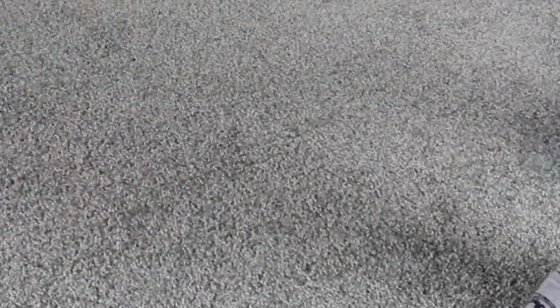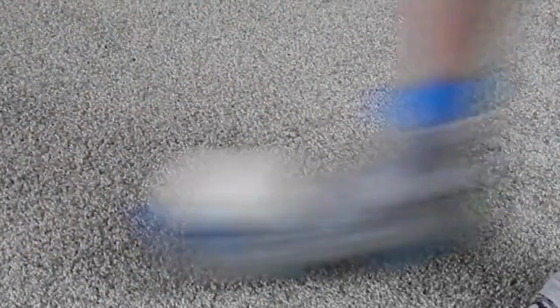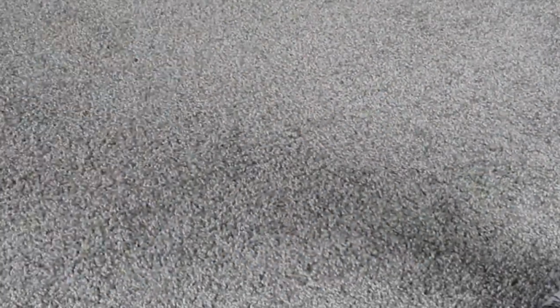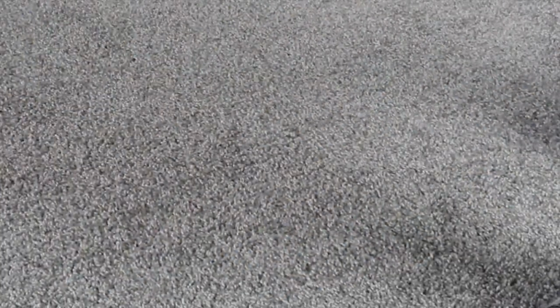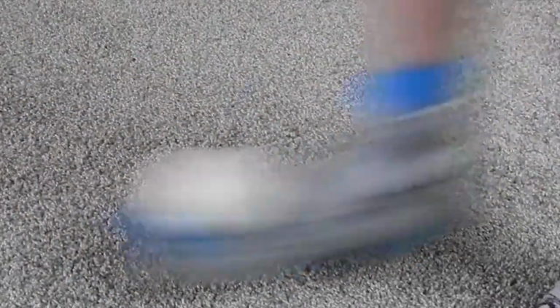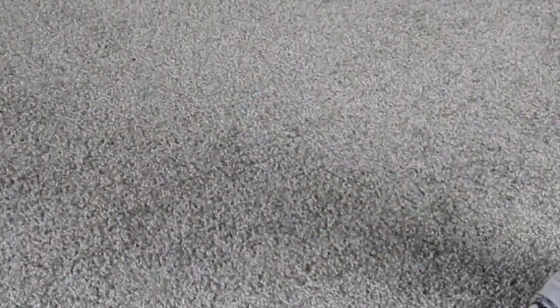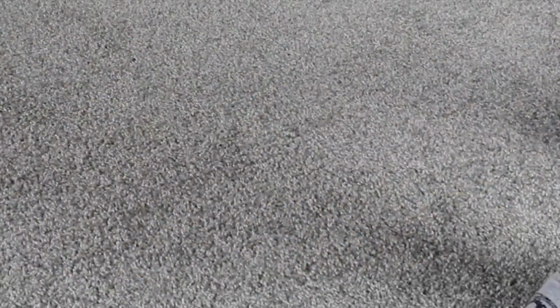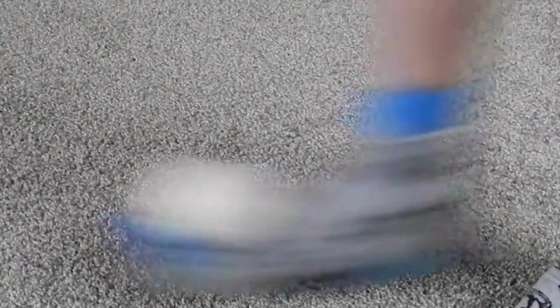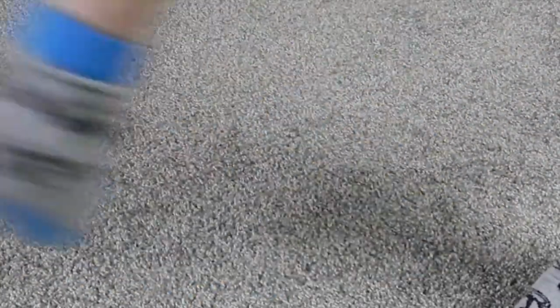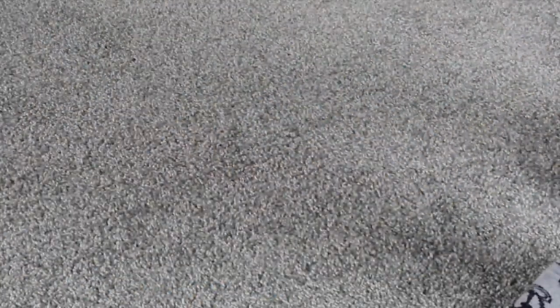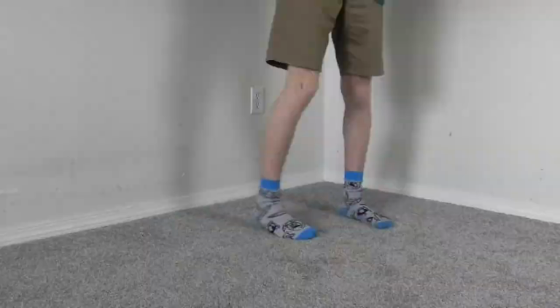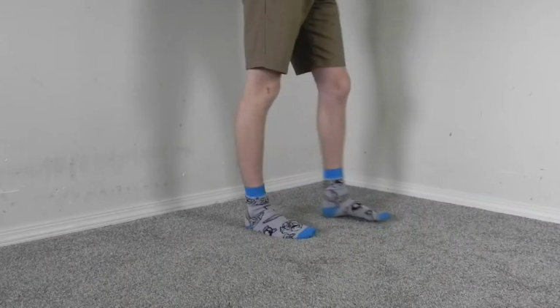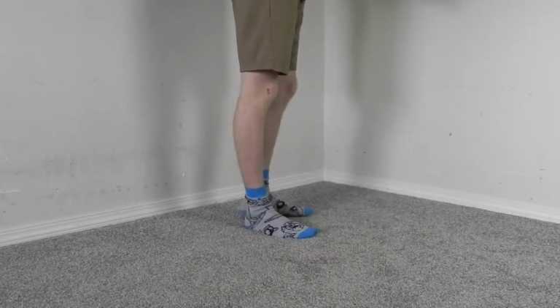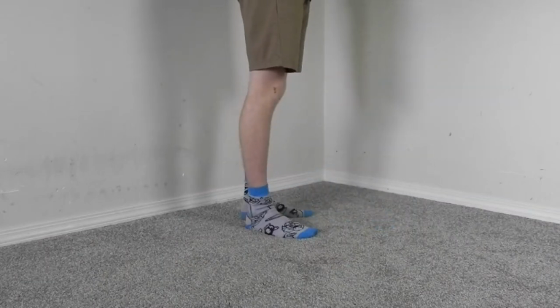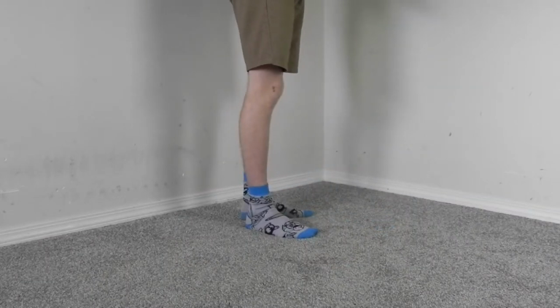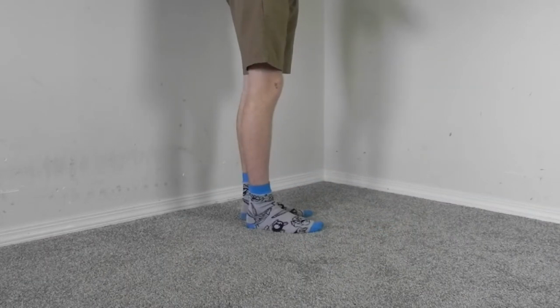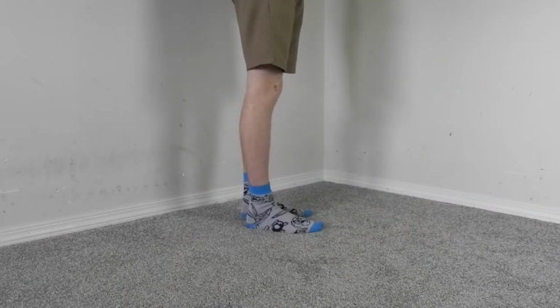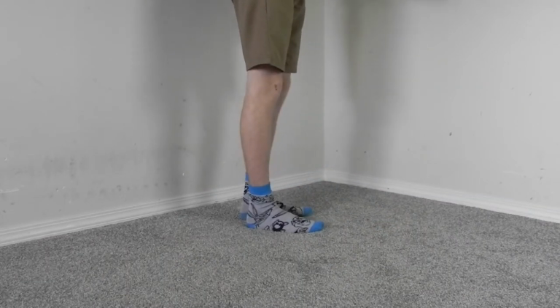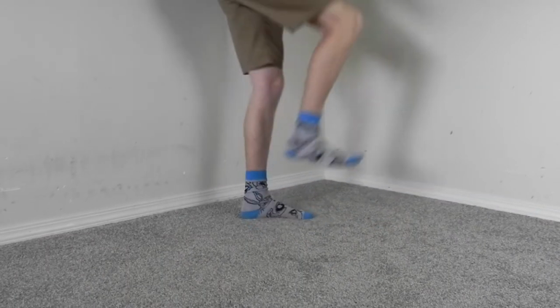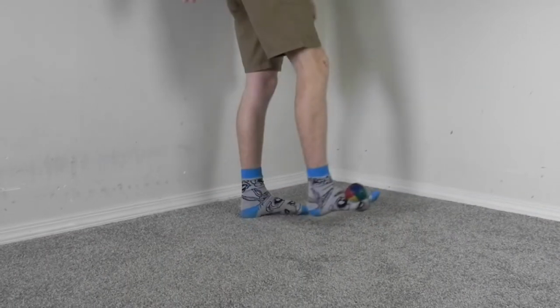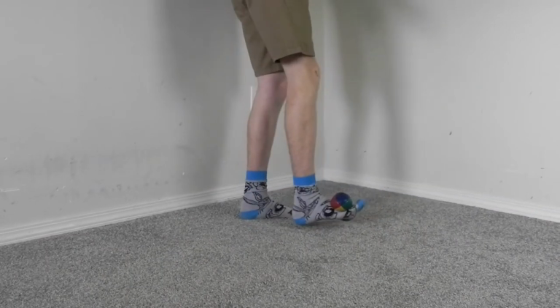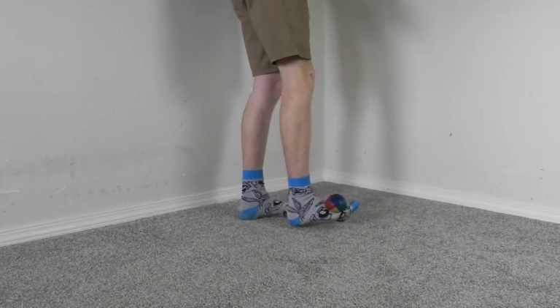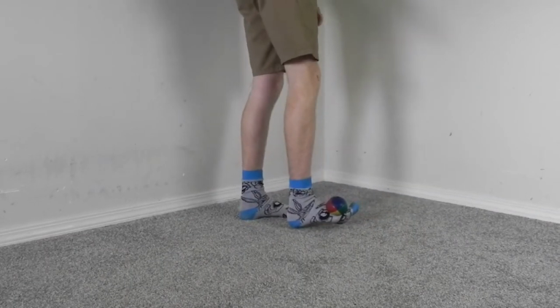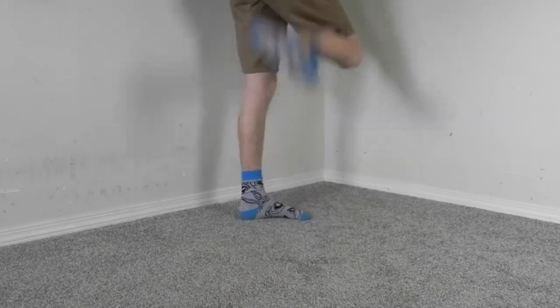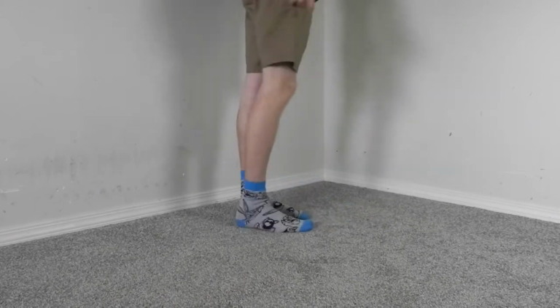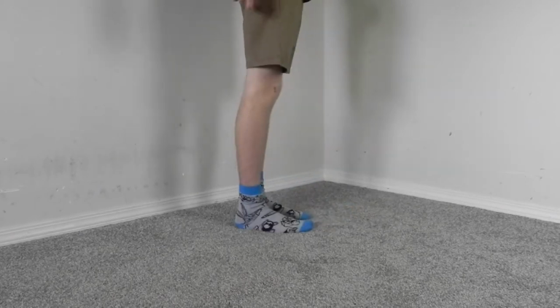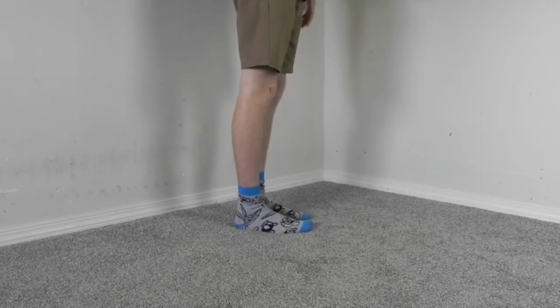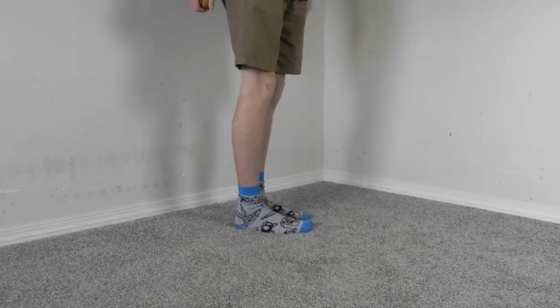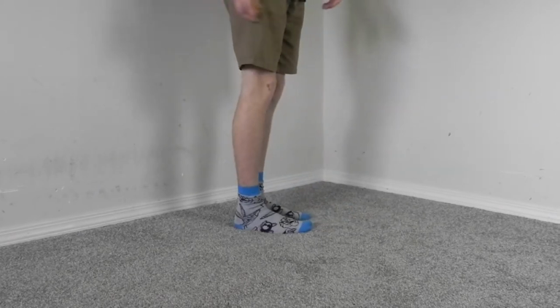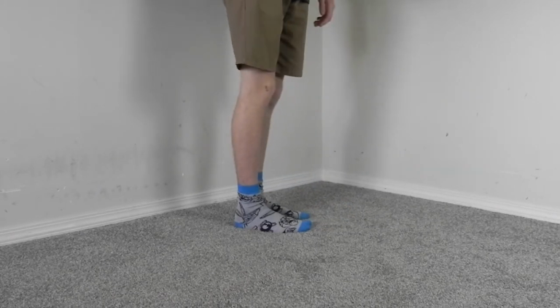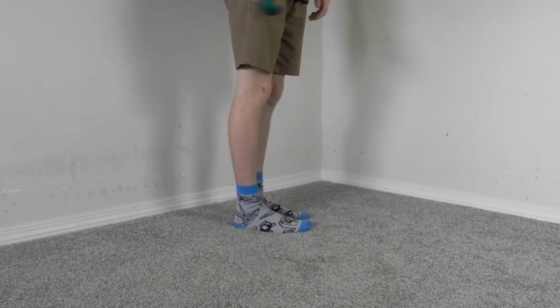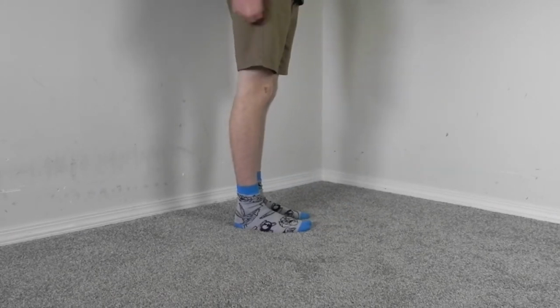Hopefully you should be a bit more comfortable cradling the ball on your foot. With the foot stall, there are two parts to it: the dropping of the ball and catching, then the flicking it back up. The flicking up is much easier.